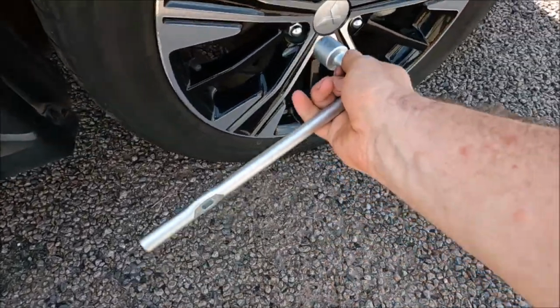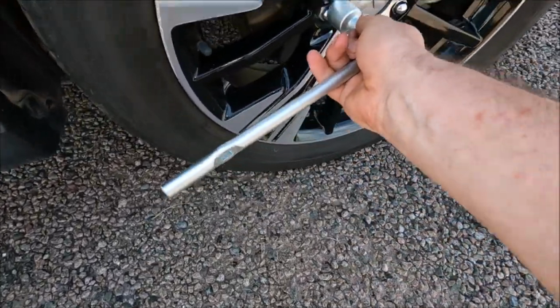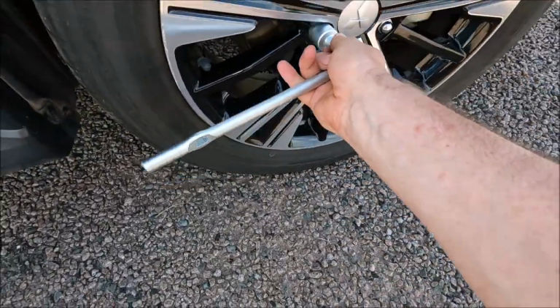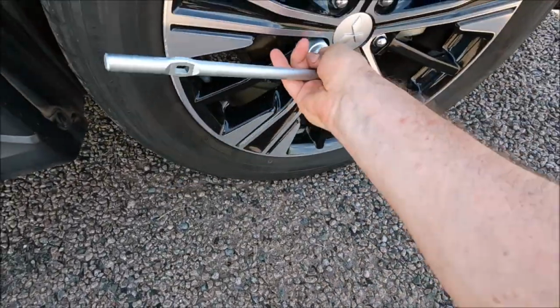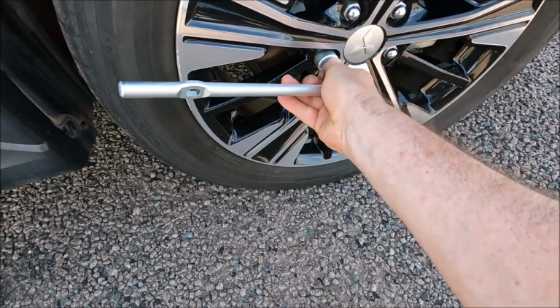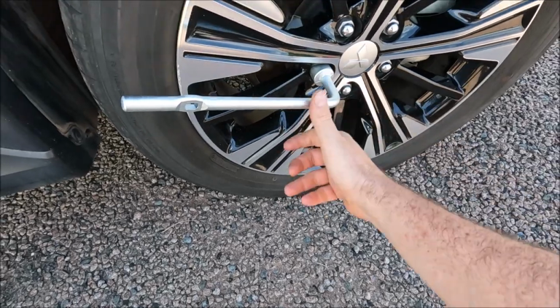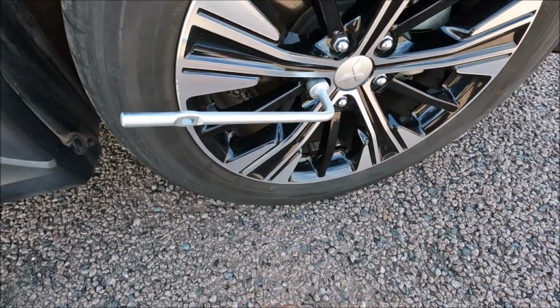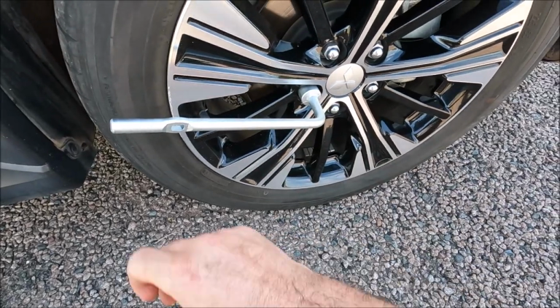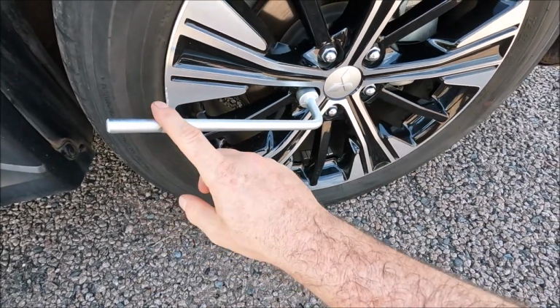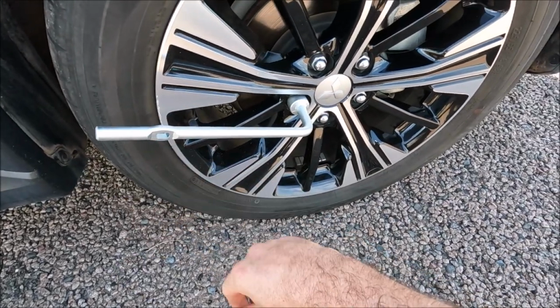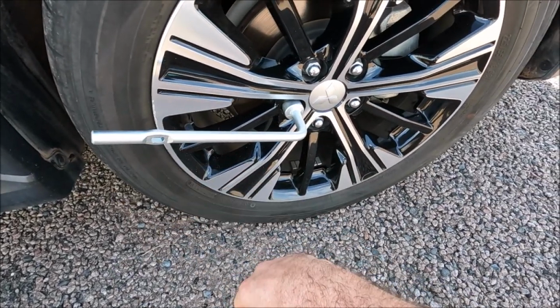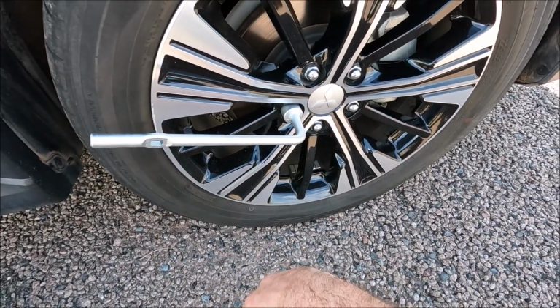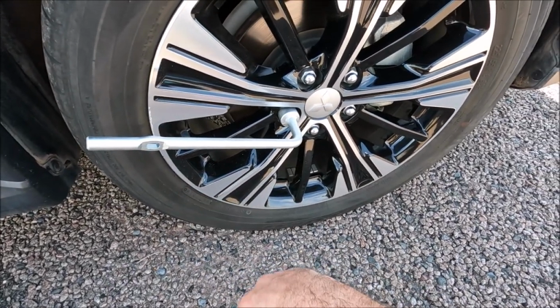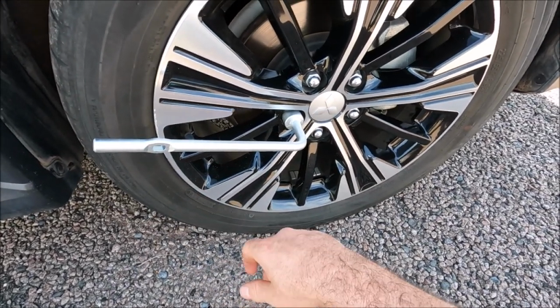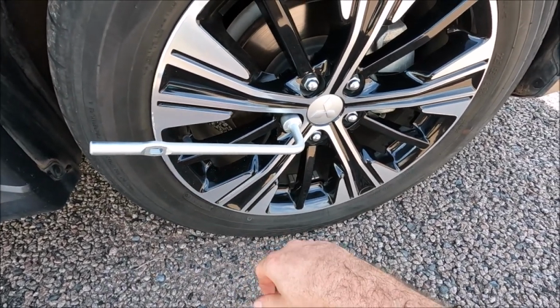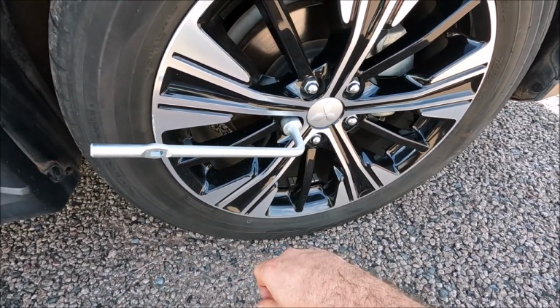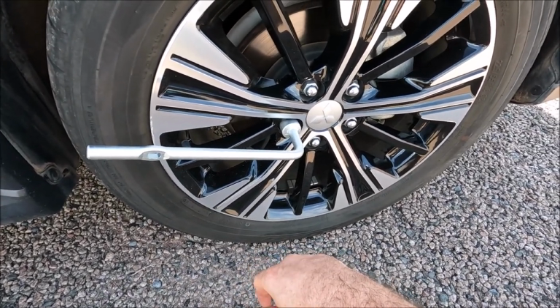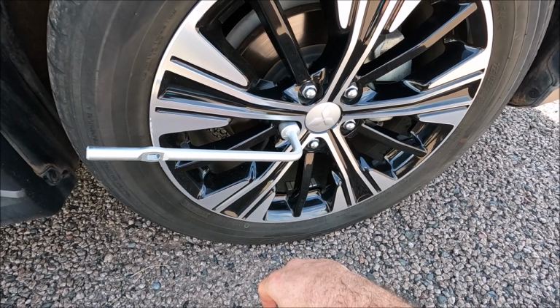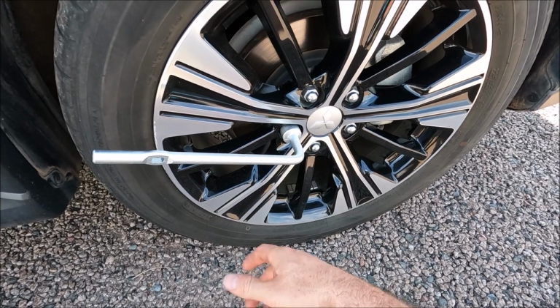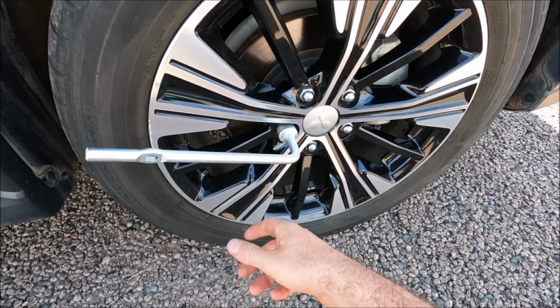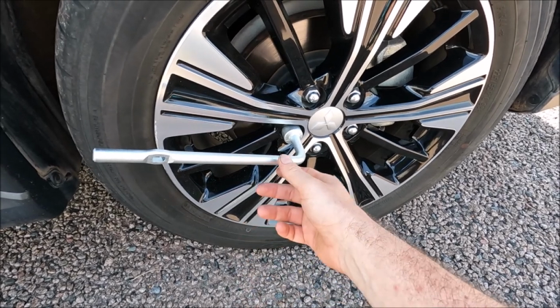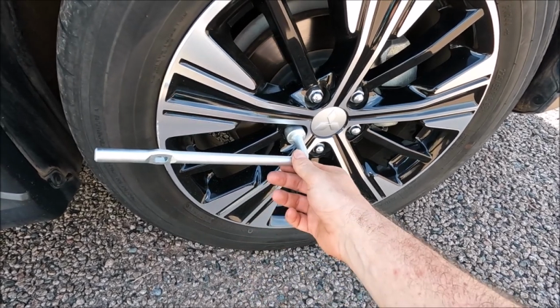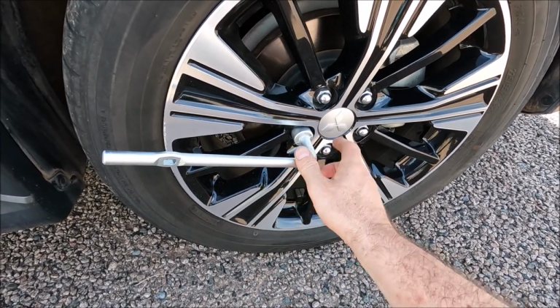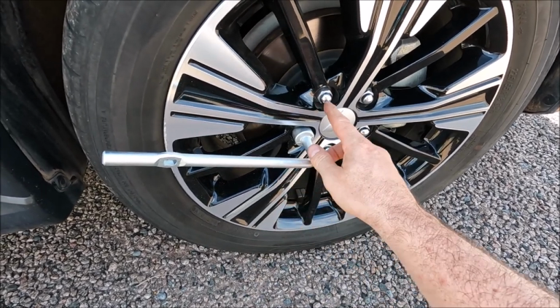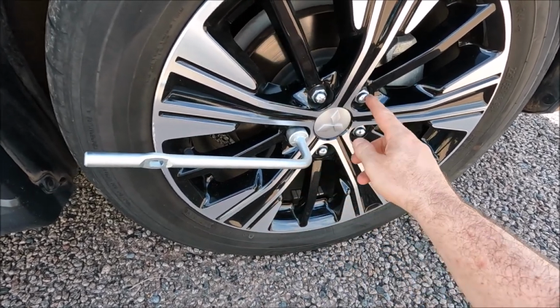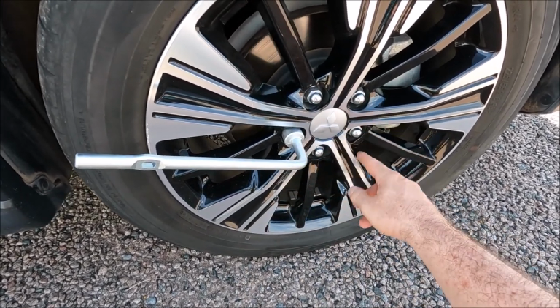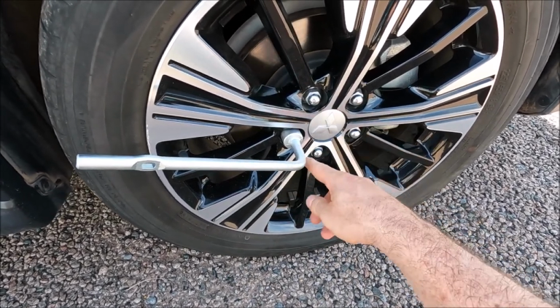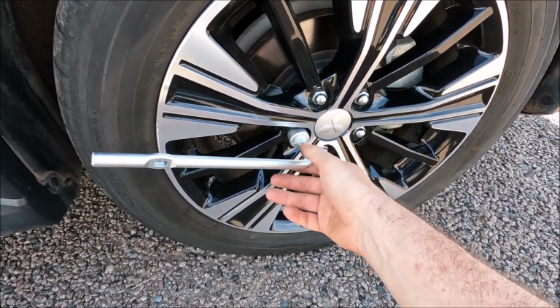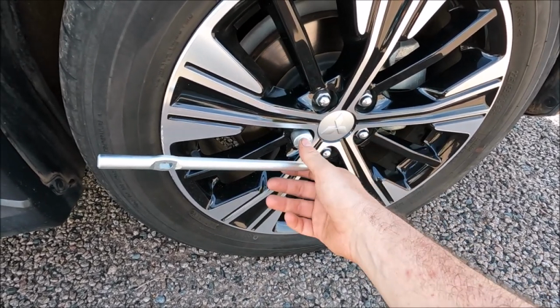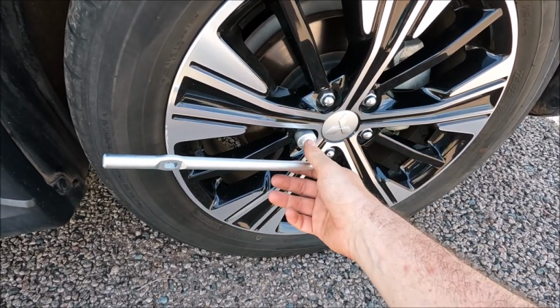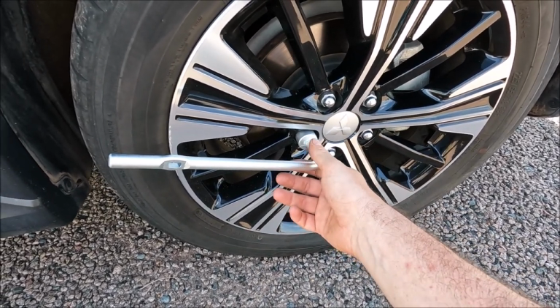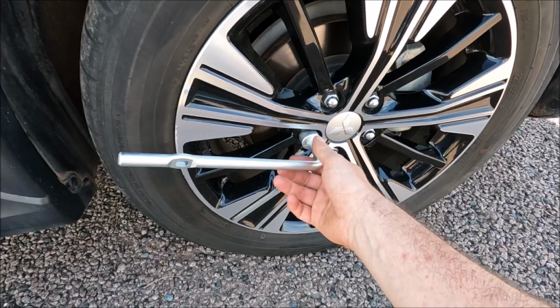If you need to replace a wheel, just go ahead and loosen this while the car's on the ground — obviously making sure your handbrake is on or the car is in park — and just loosen these about a quarter of a turn before you actually jack the car up.